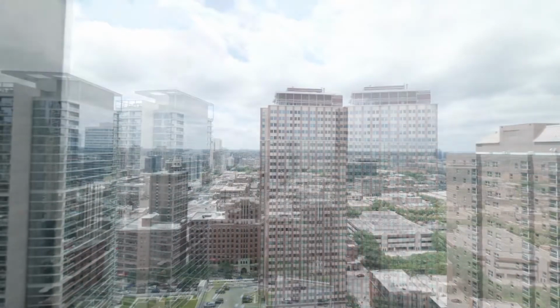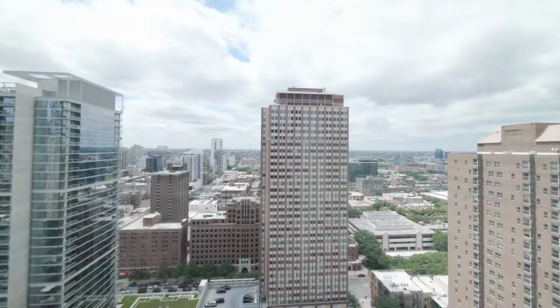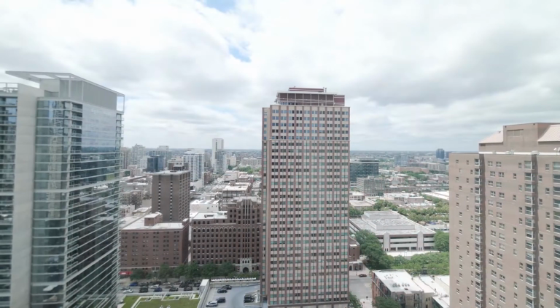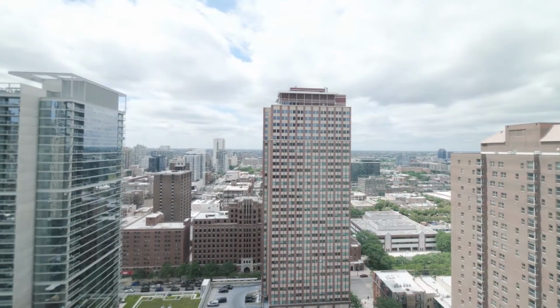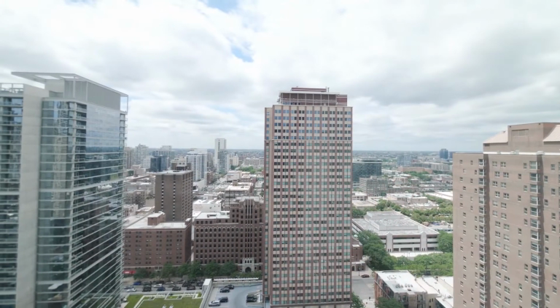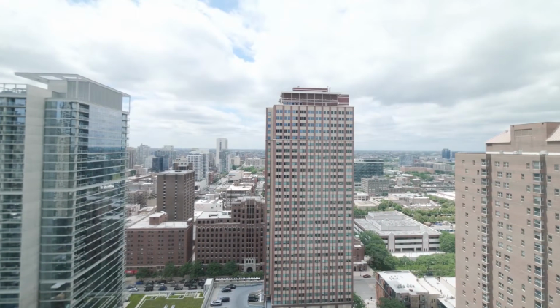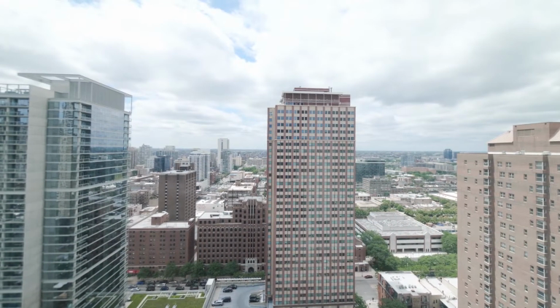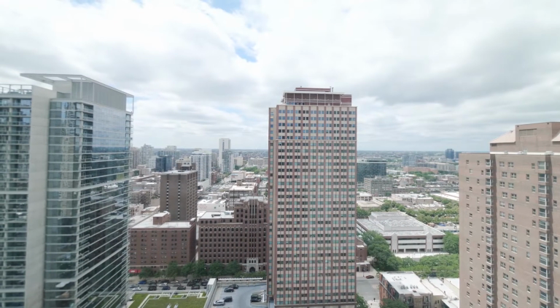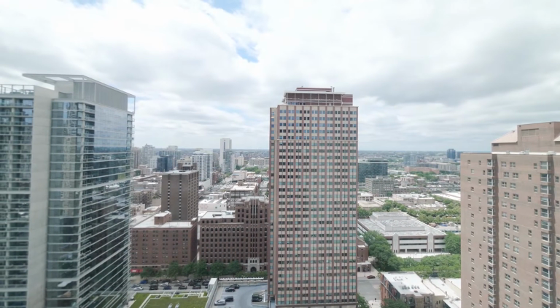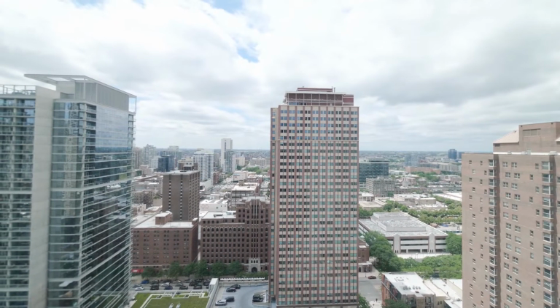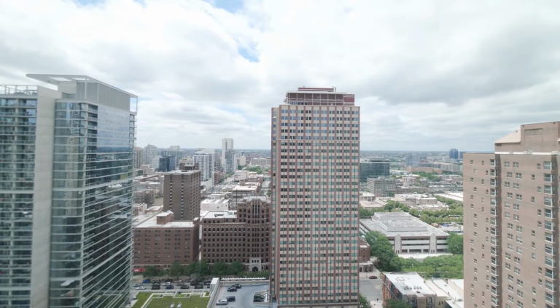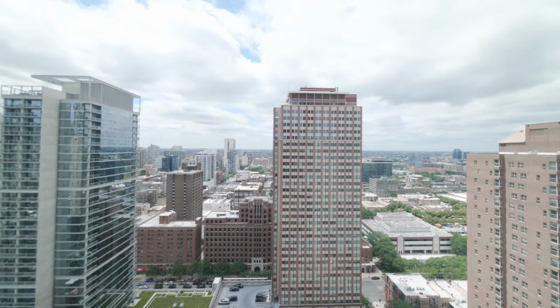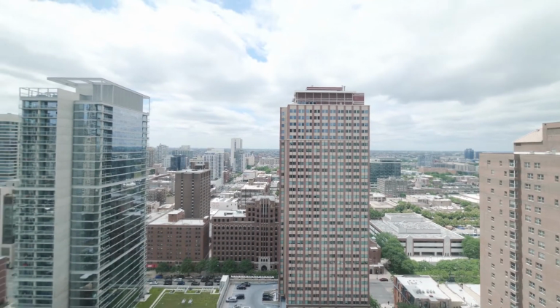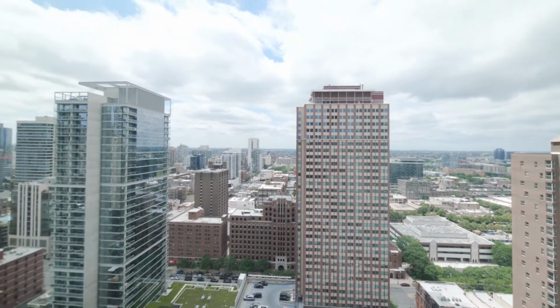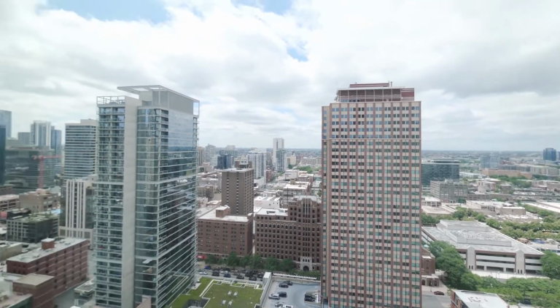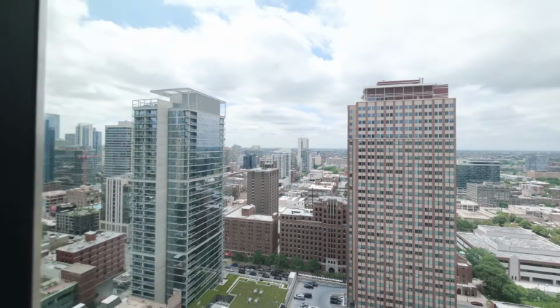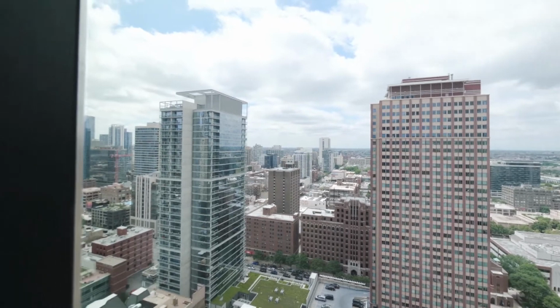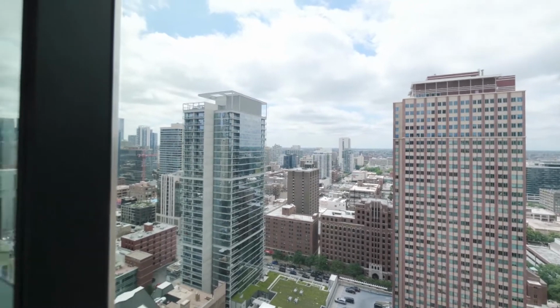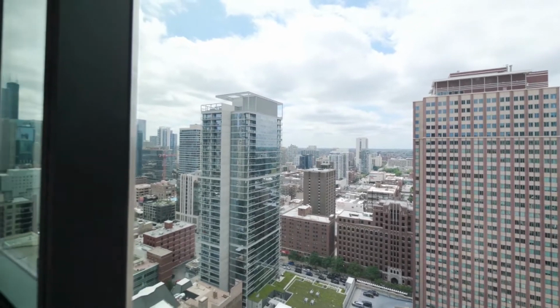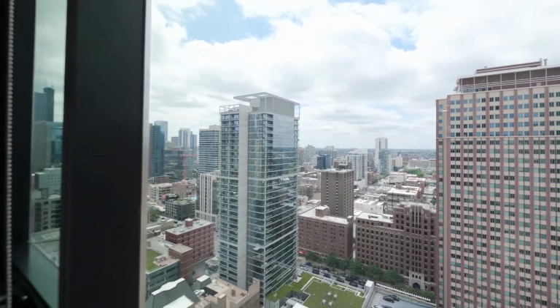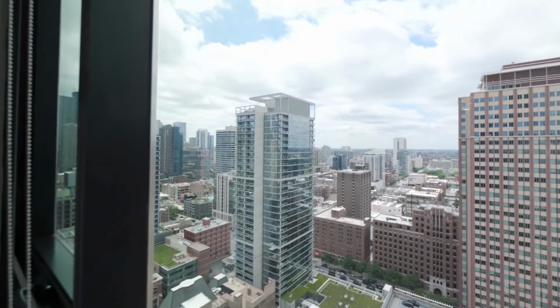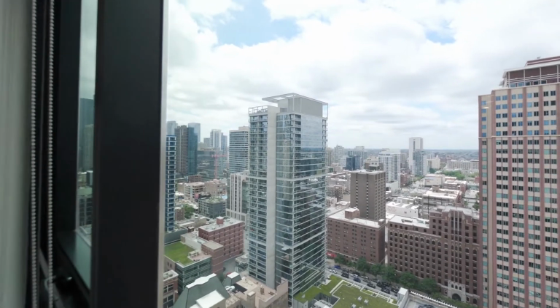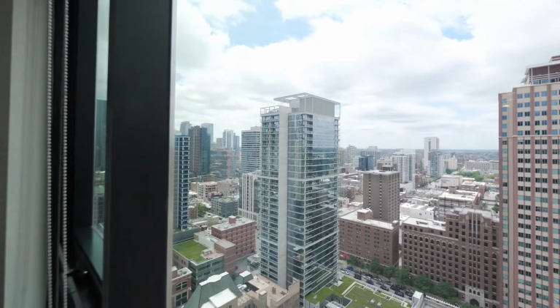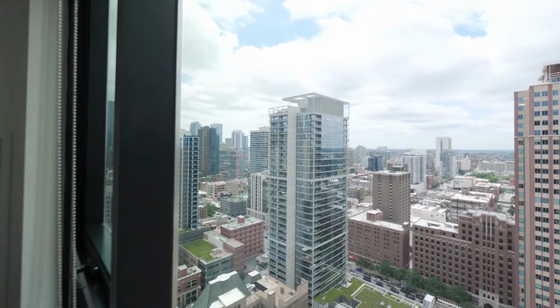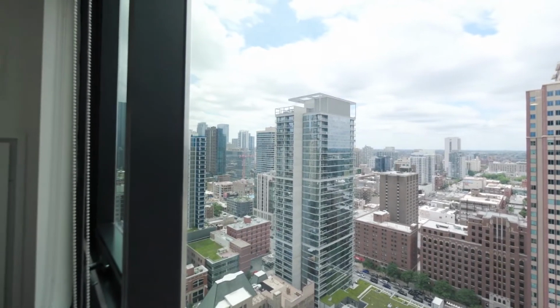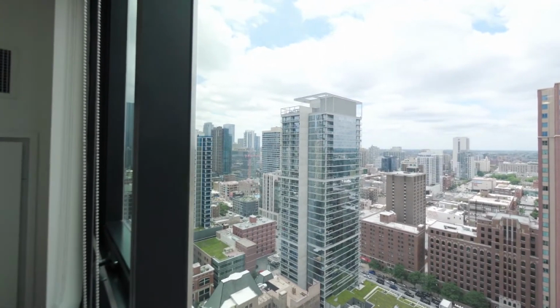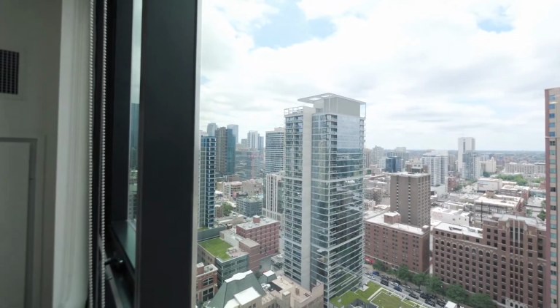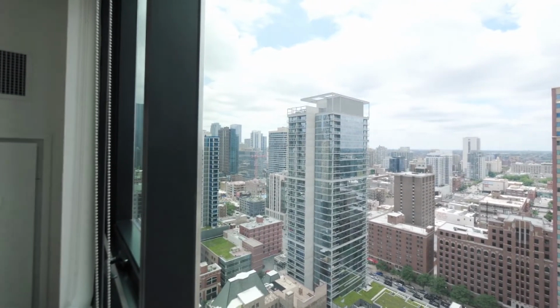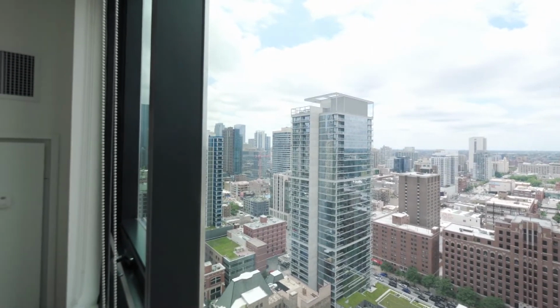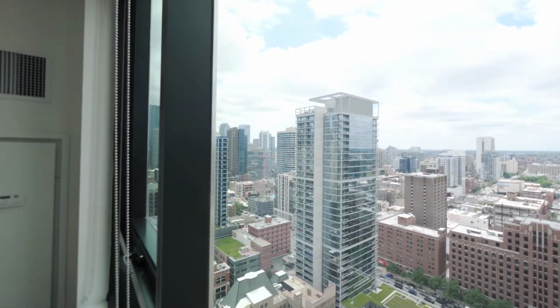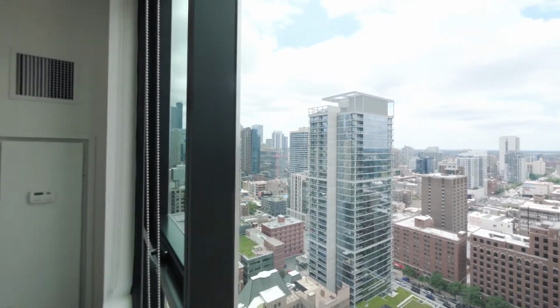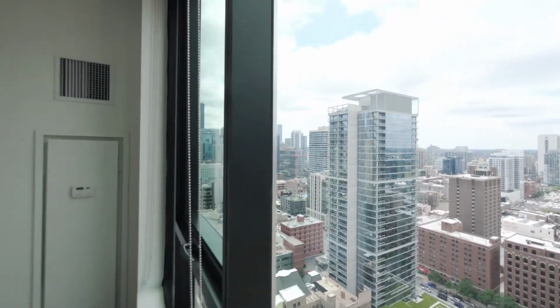A perfect spot to enjoy Chicago's very dramatic sunsets, with a view out of the corner of your eye toward the downtown skyline and the Willis Tower.